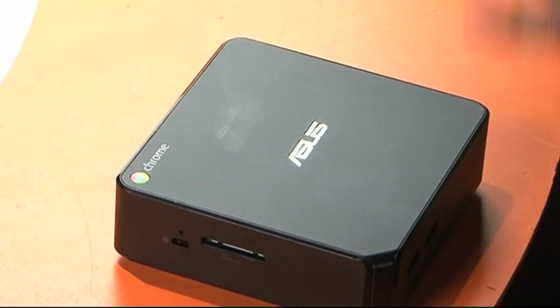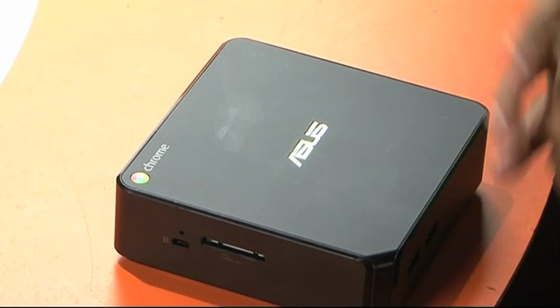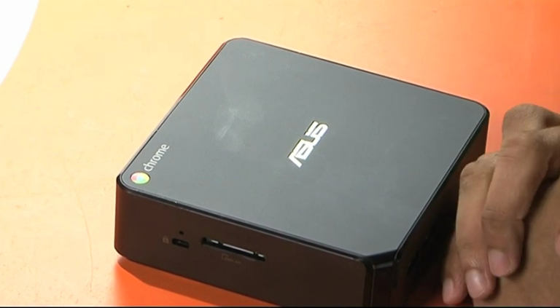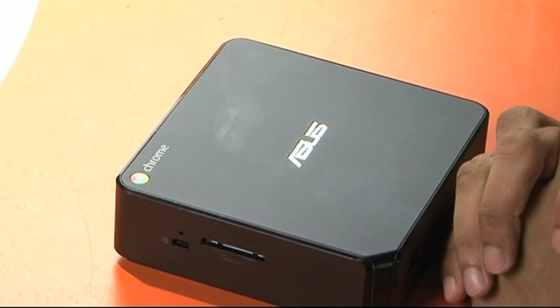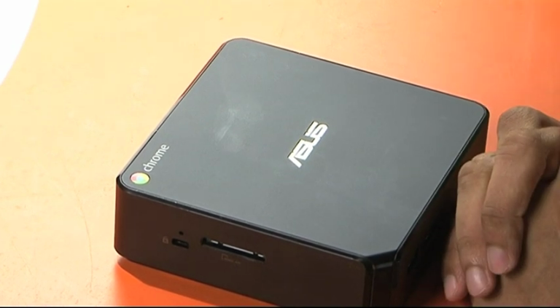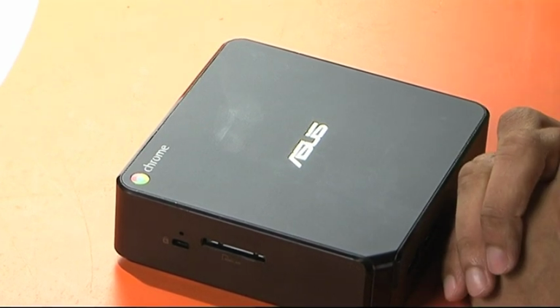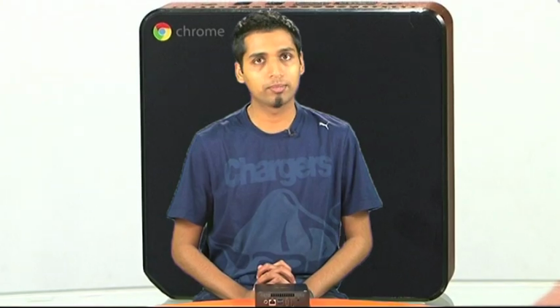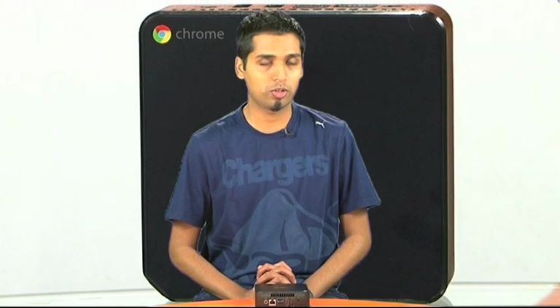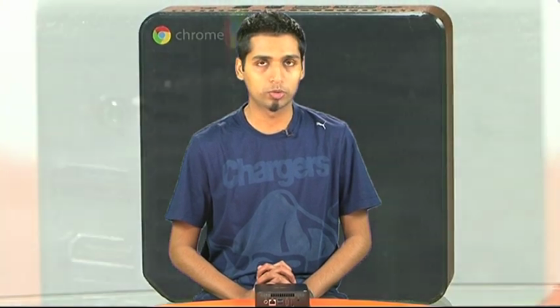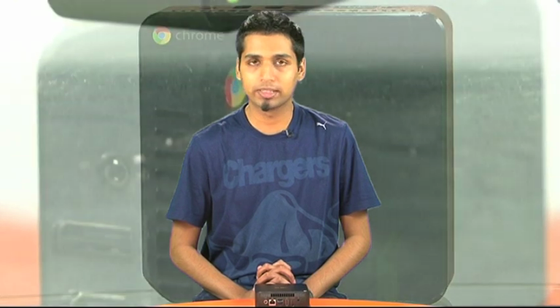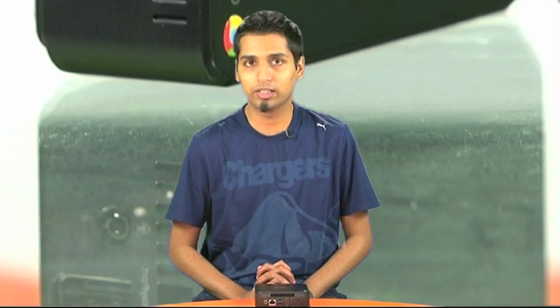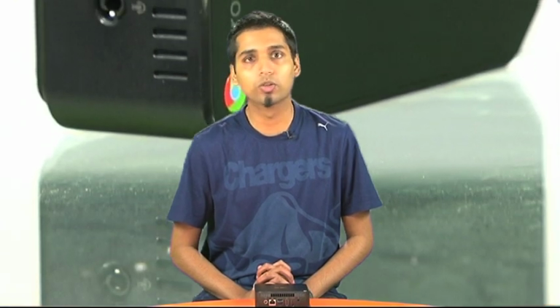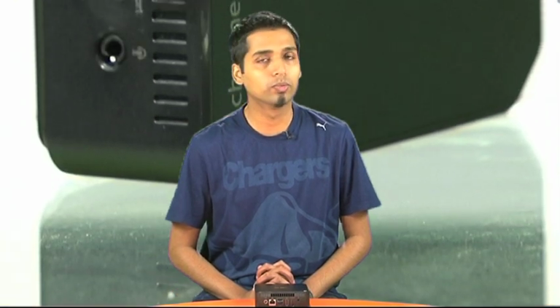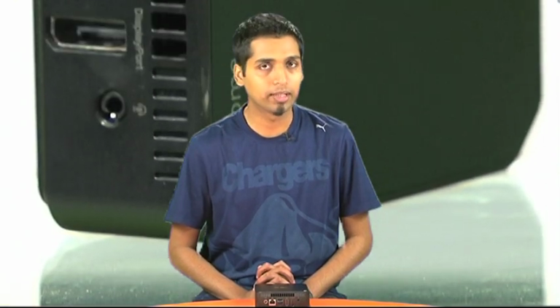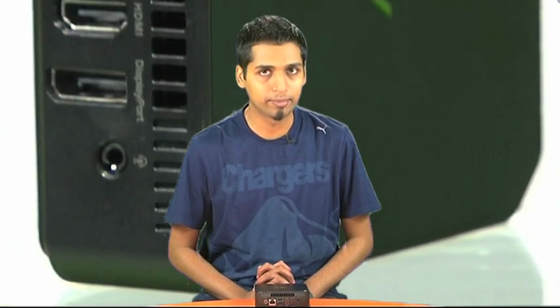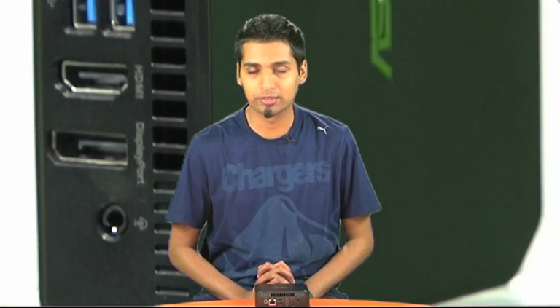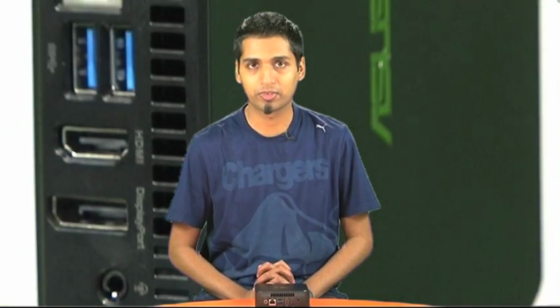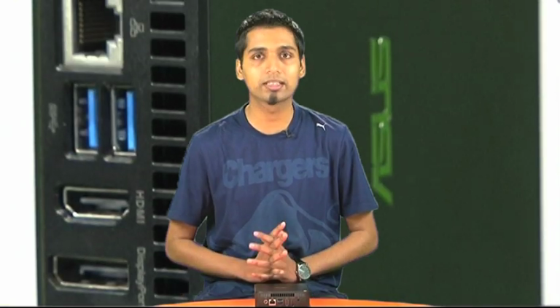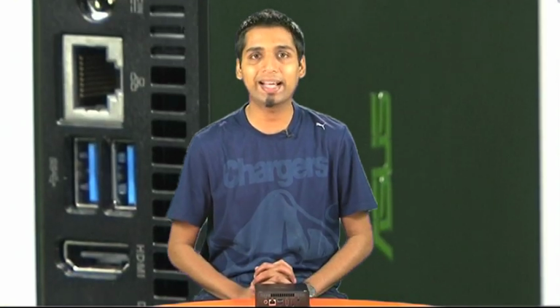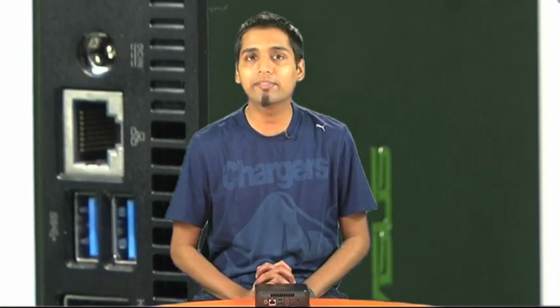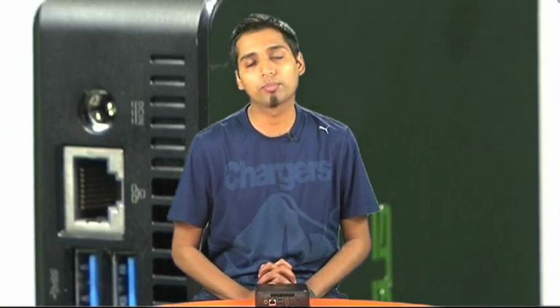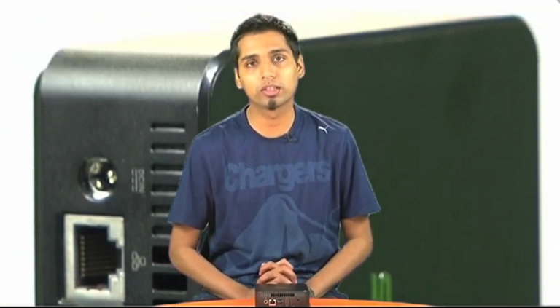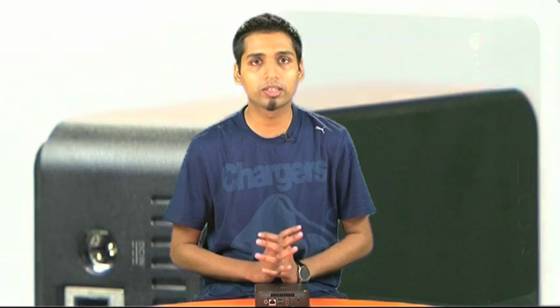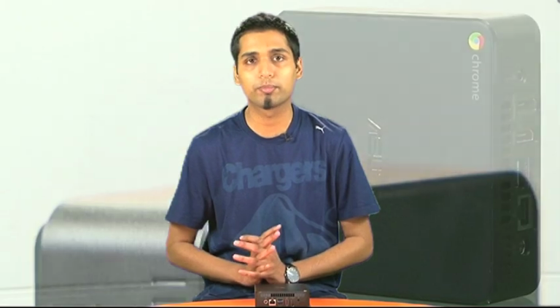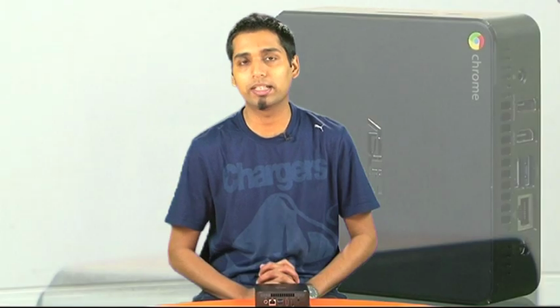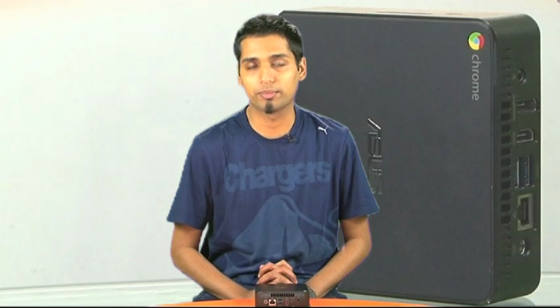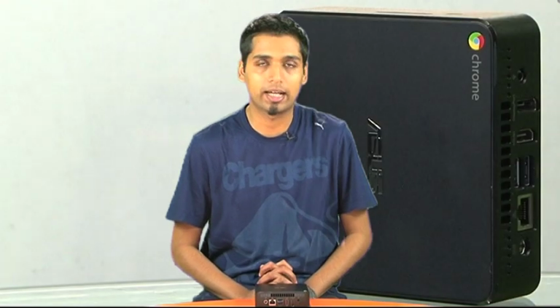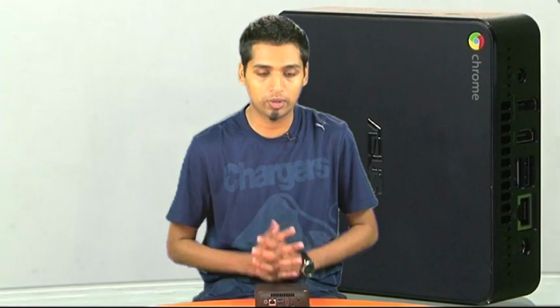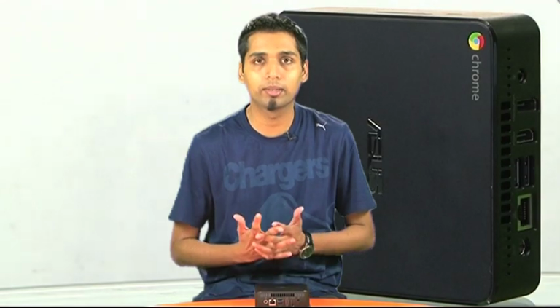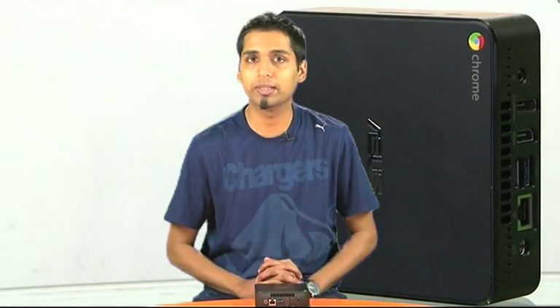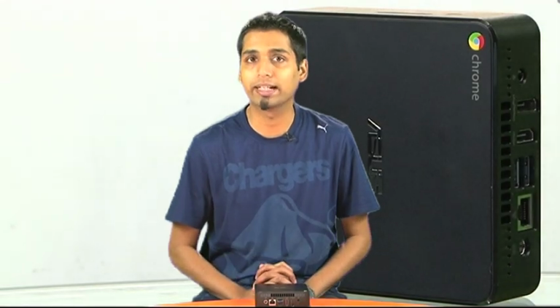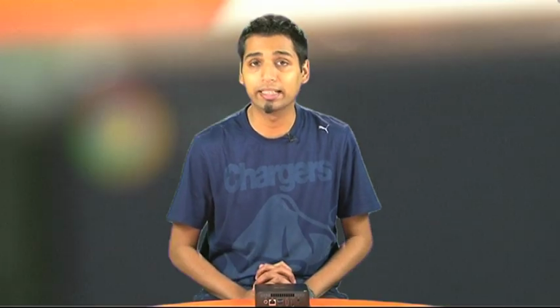Asus ships this with a wireless keyboard and mouse combo, so you're basically good to go with the plug and play mechanism. Plug this into any TV or monitor through the DisplayPort or HDMI and you have a complete PC right then and there.